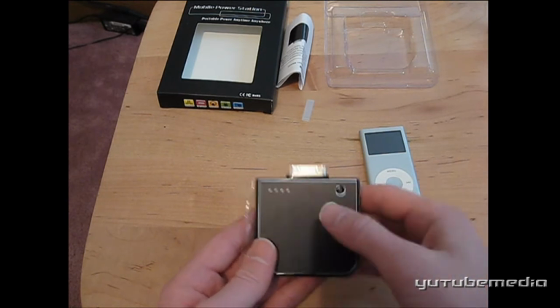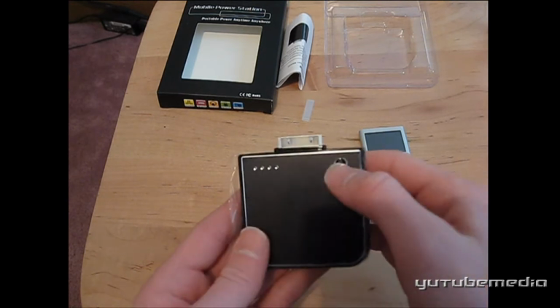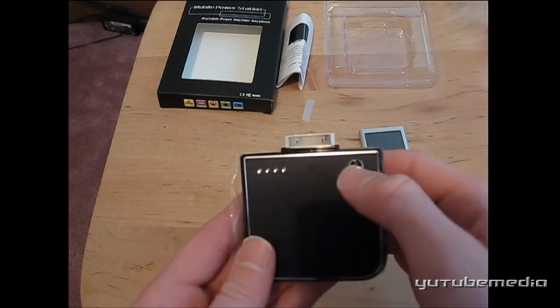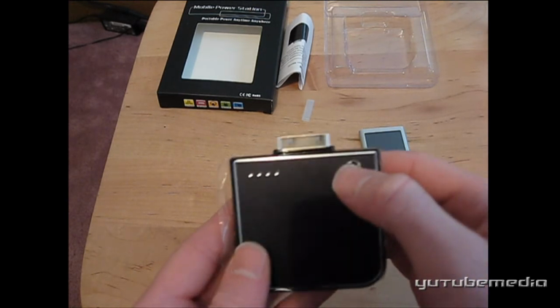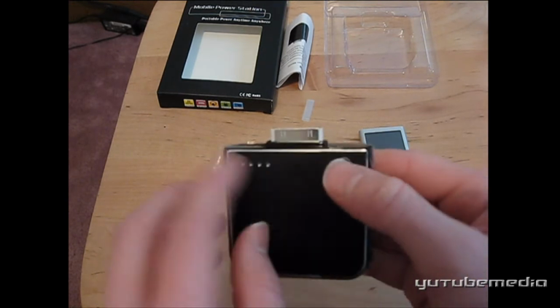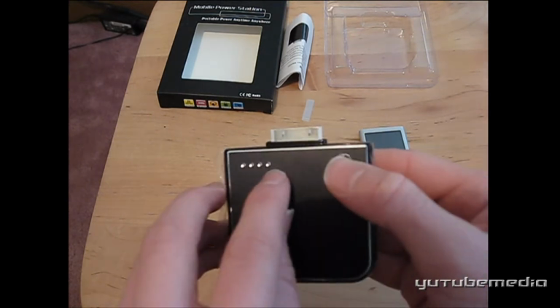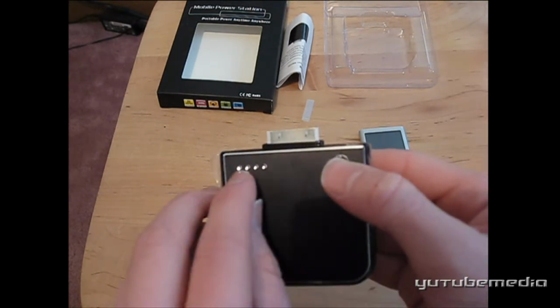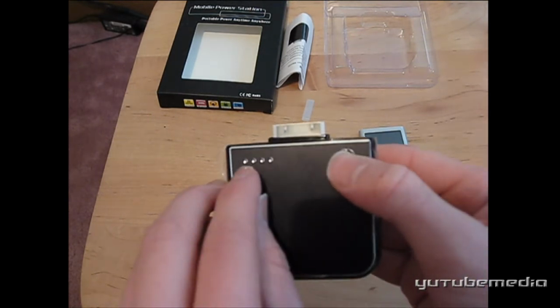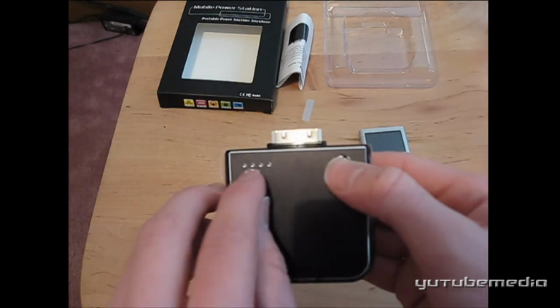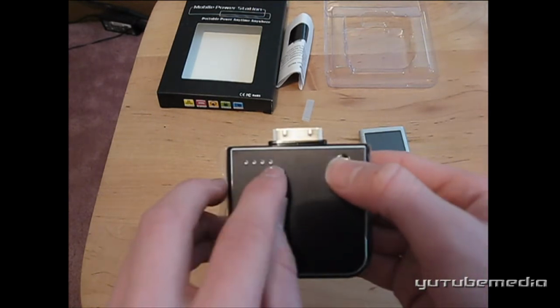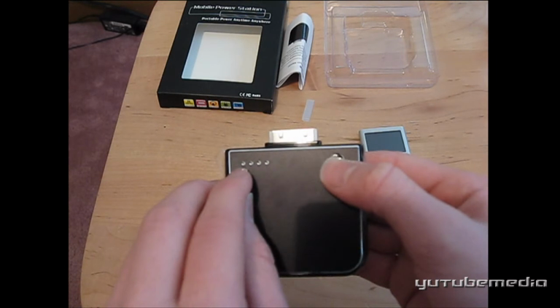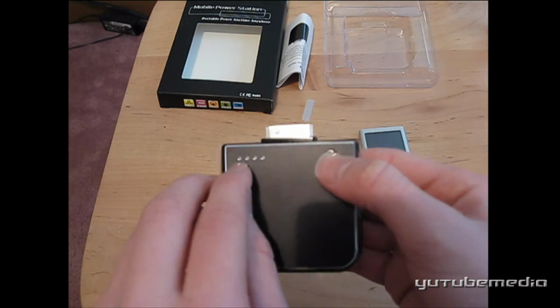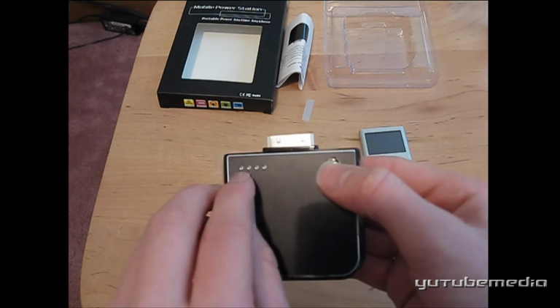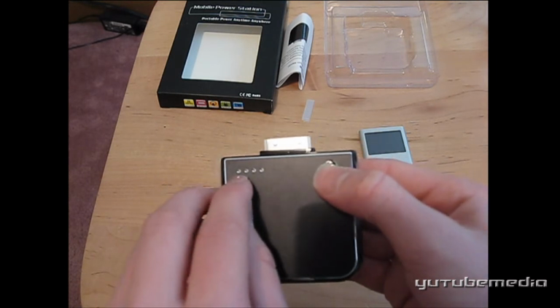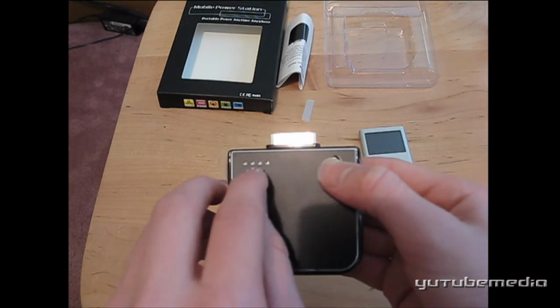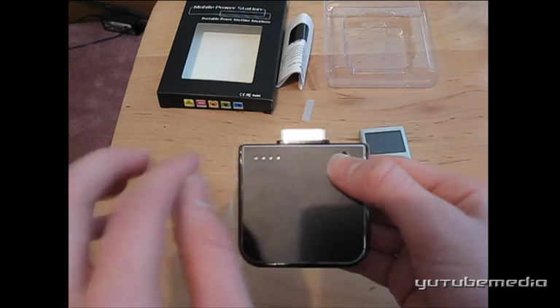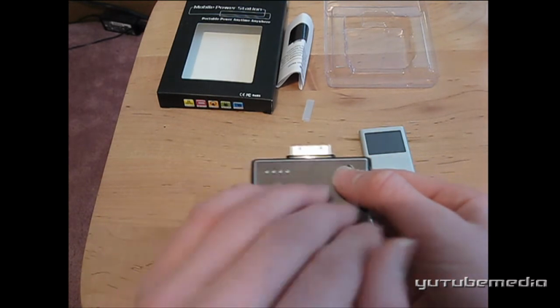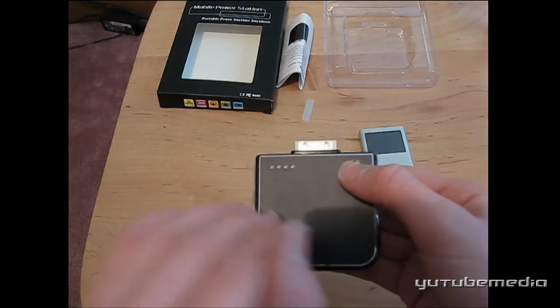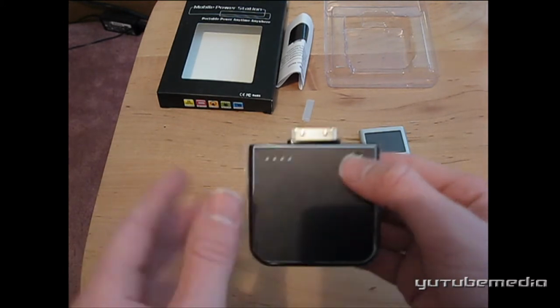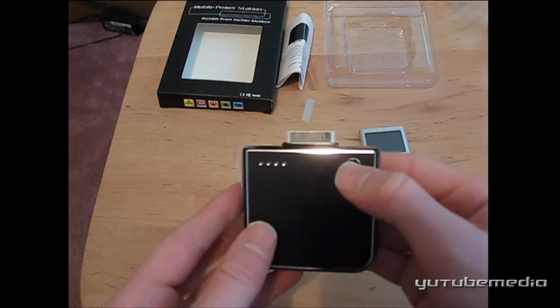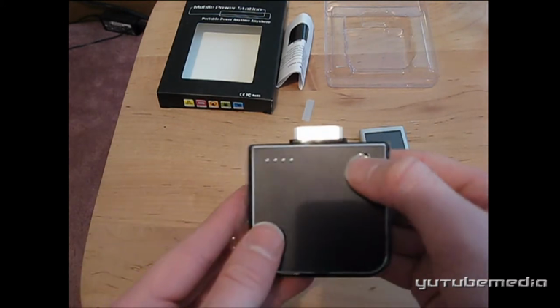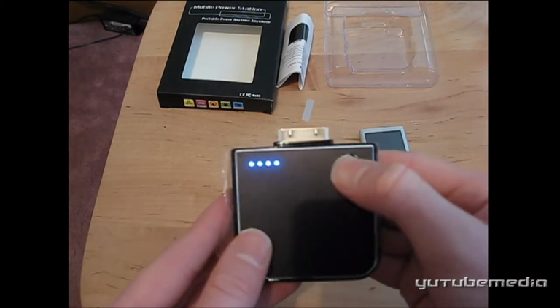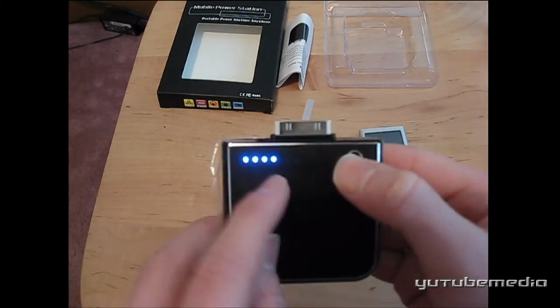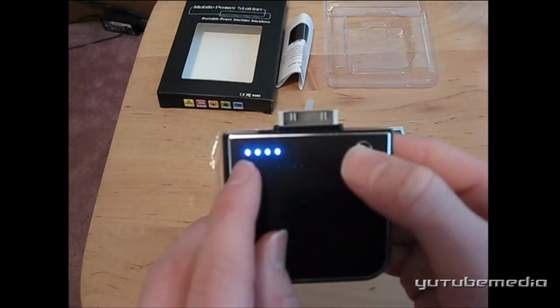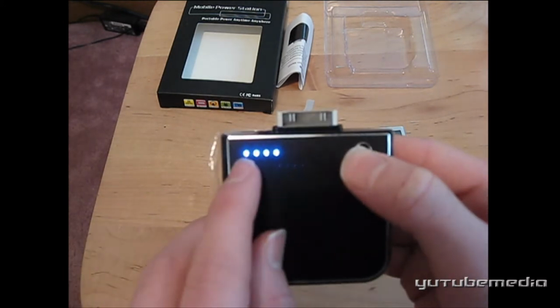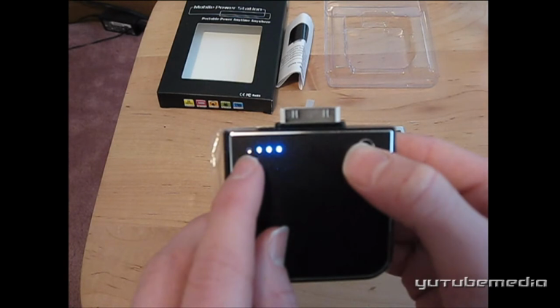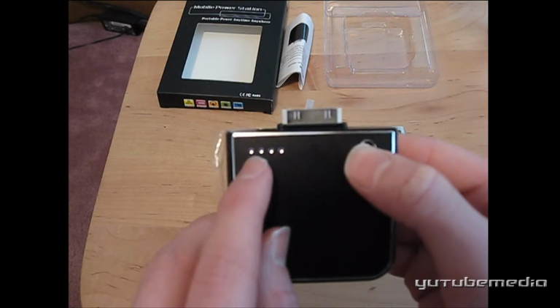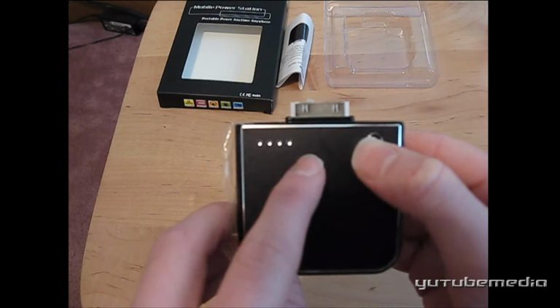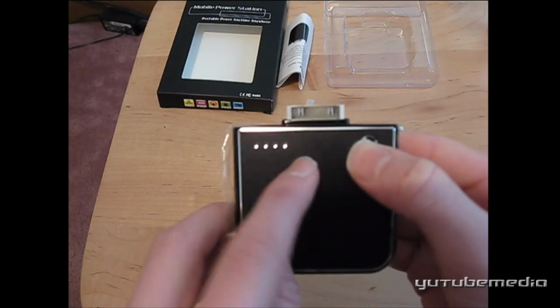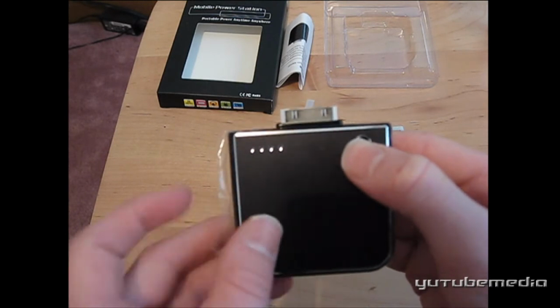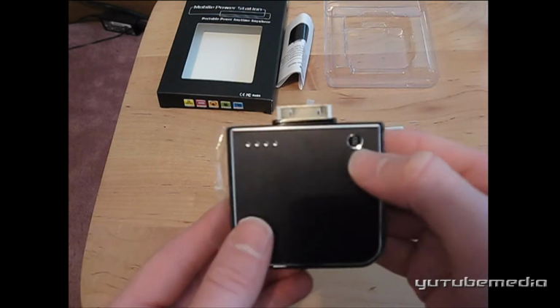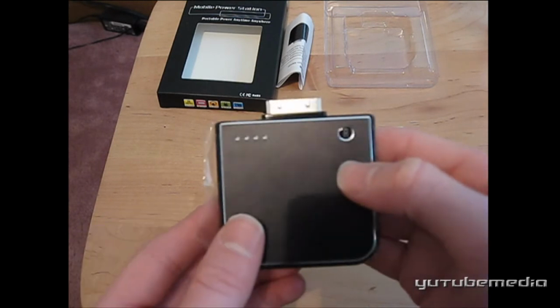This little button right here lights up four lights telling you how much battery is left. Four is max, and the fewer lights, the less power is left. So we press it — it lights up all four. Then it even fades away like Christmas lights. That's really cool.